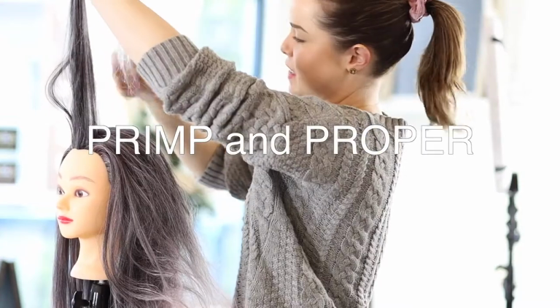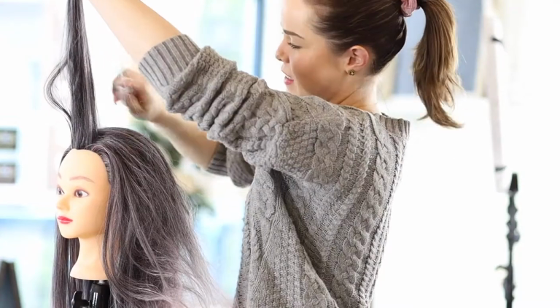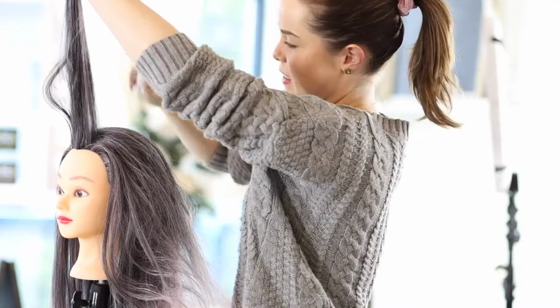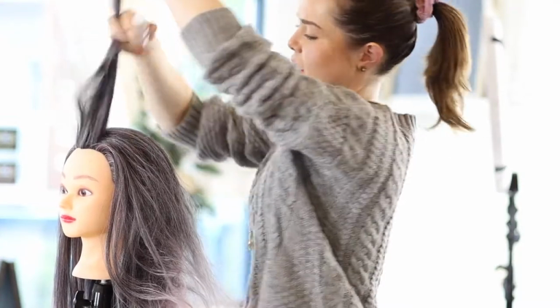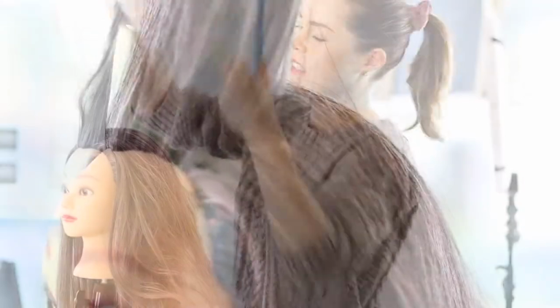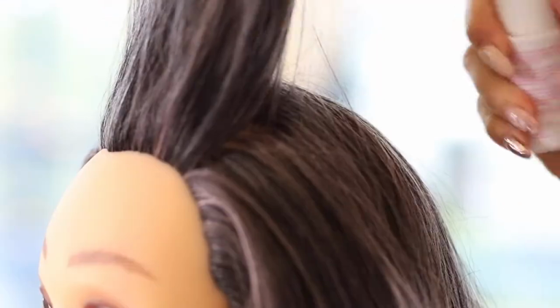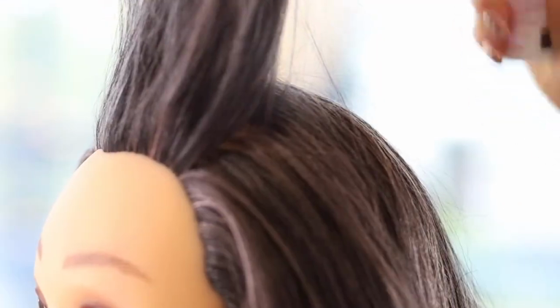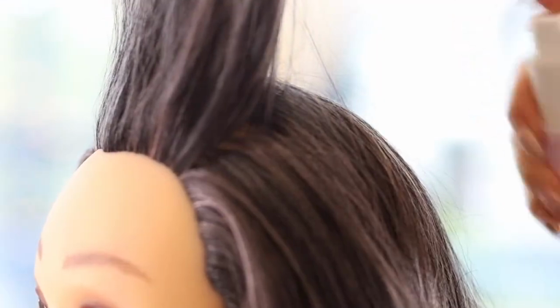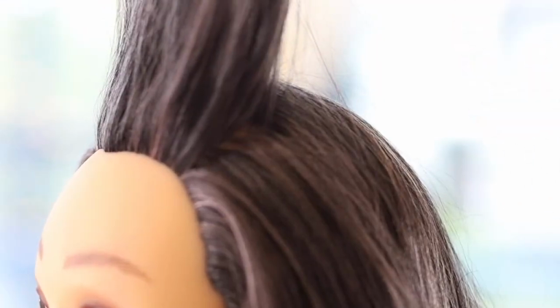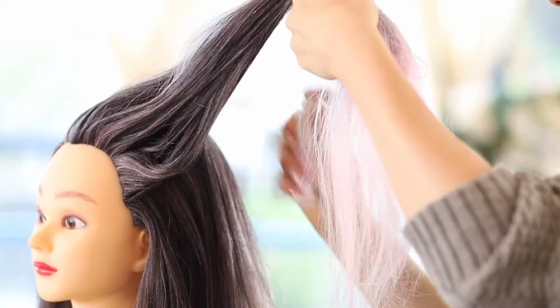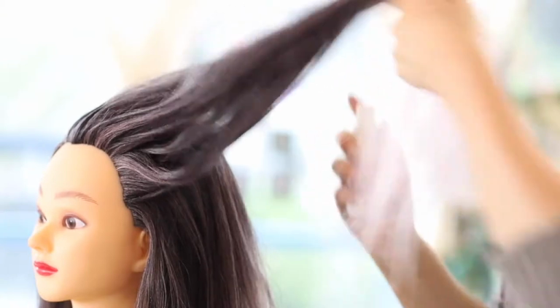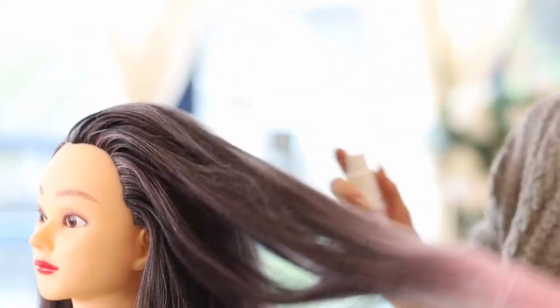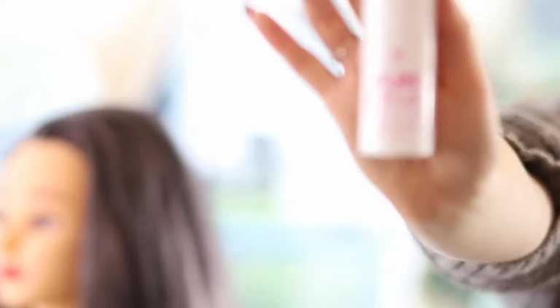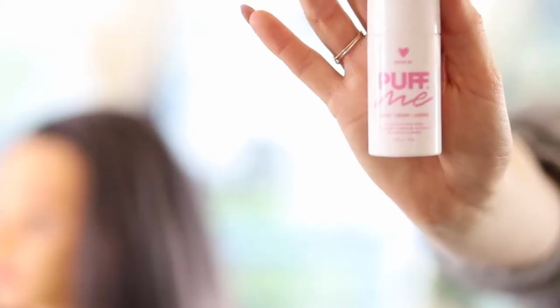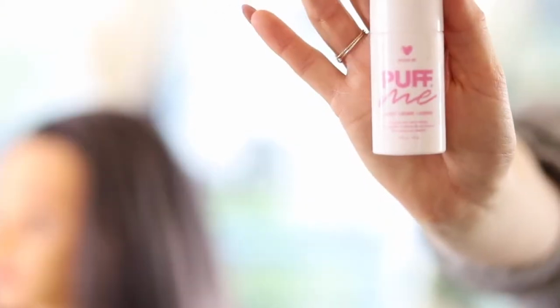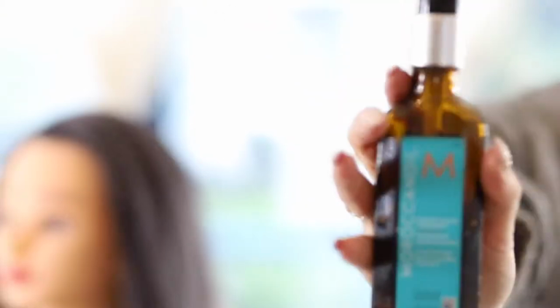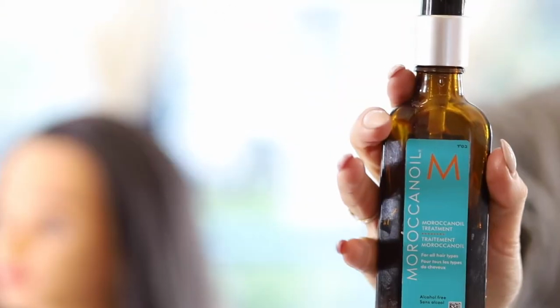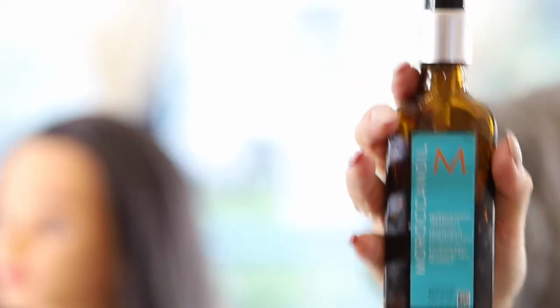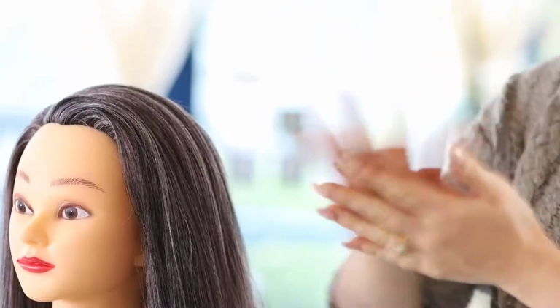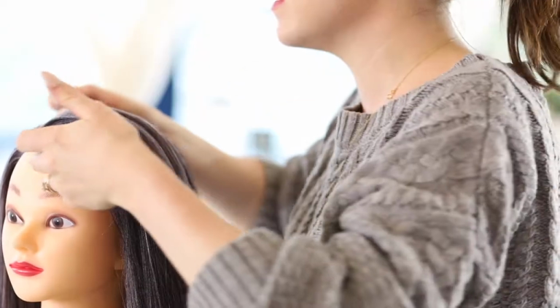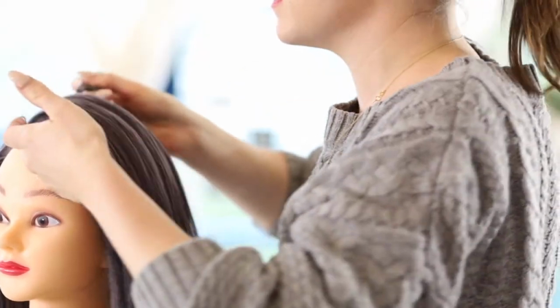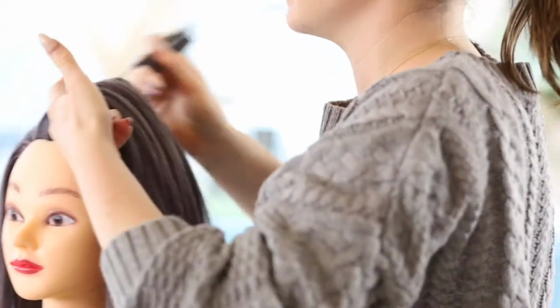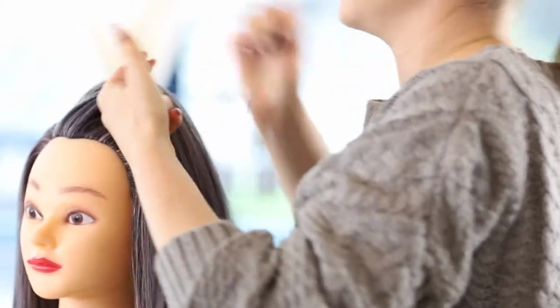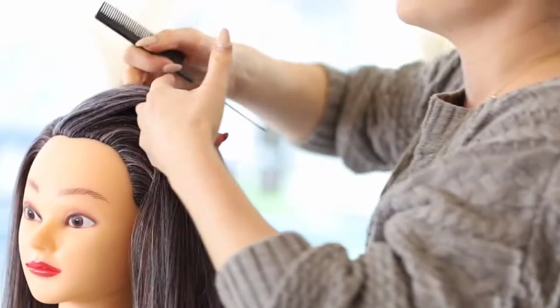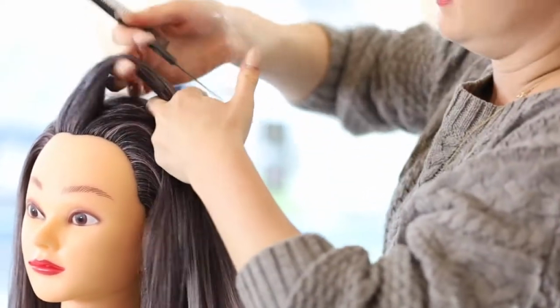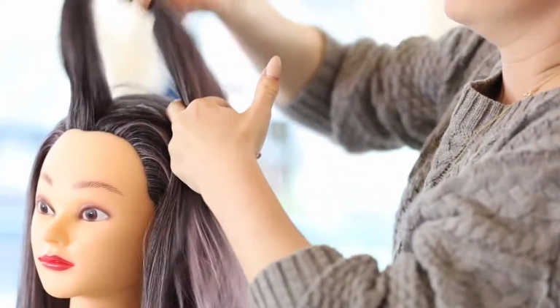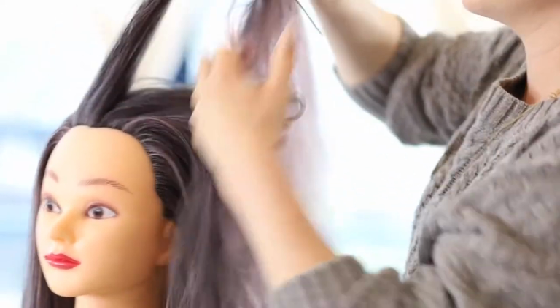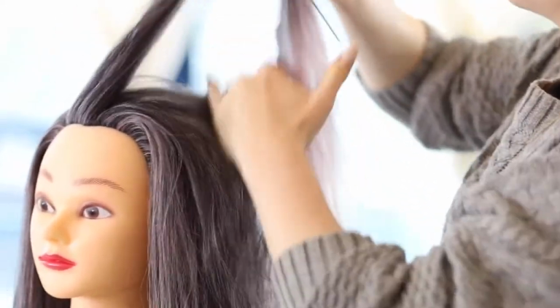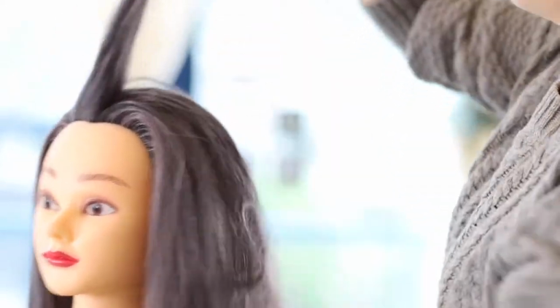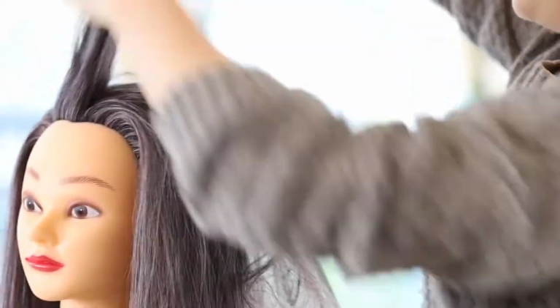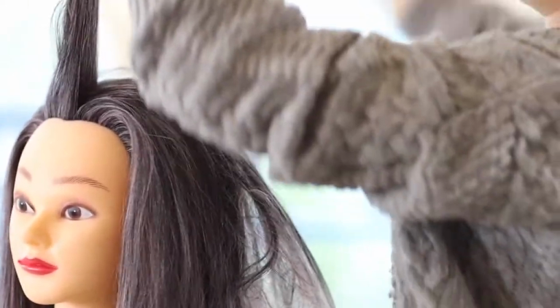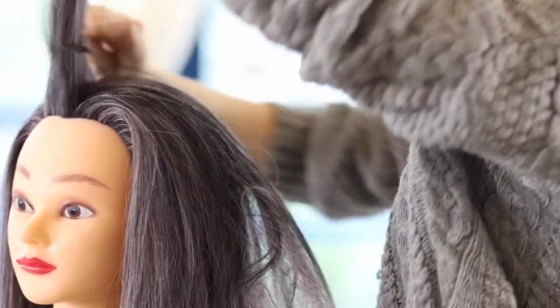Good products are a must. I love Puff Me hair powder for texture and Moroccan Oil hair oil for smoothness. Always using a tail comb to divide your sections will ensure your braid is always neat and even.